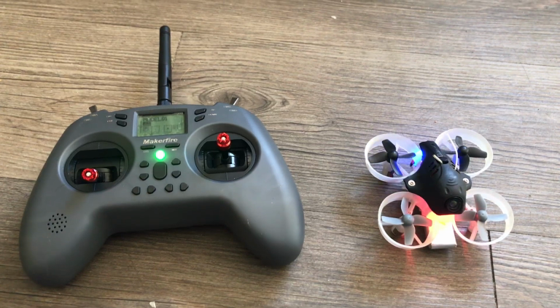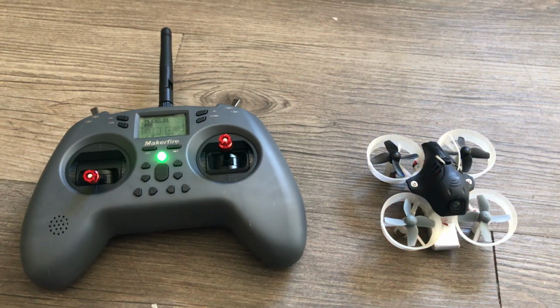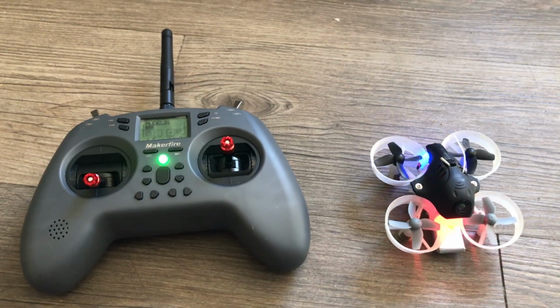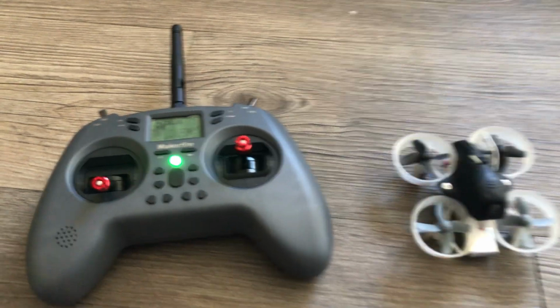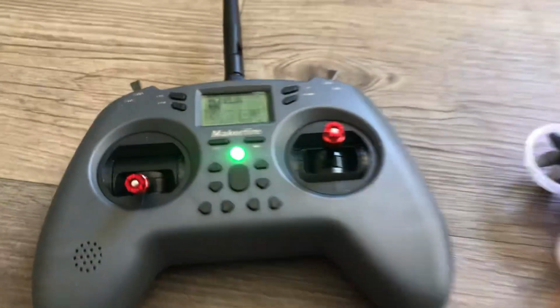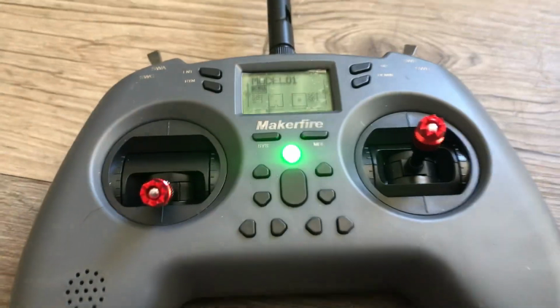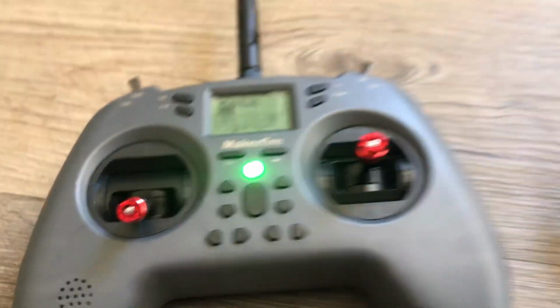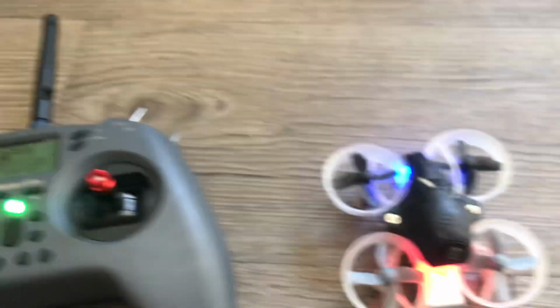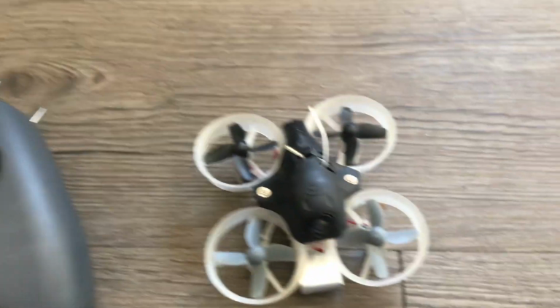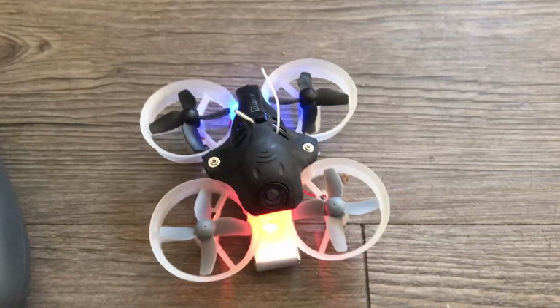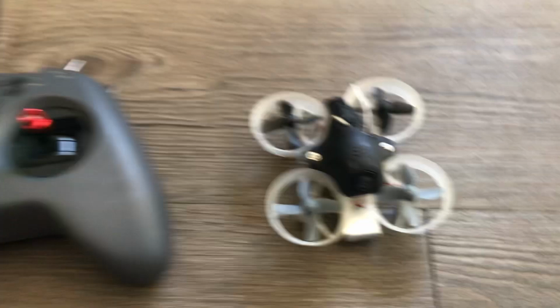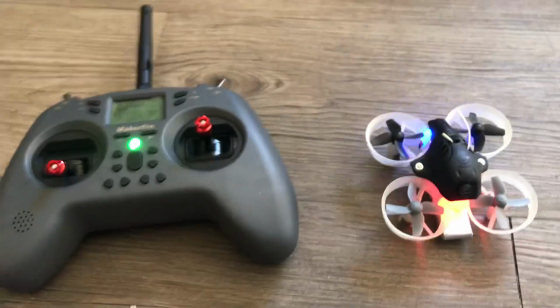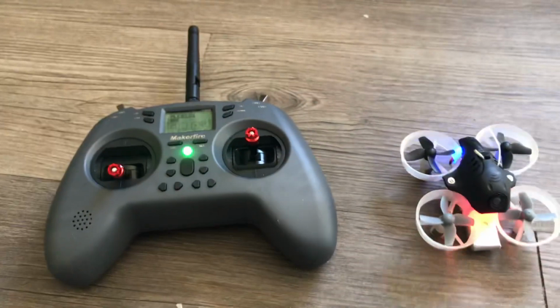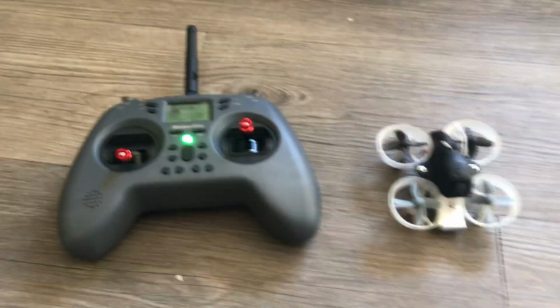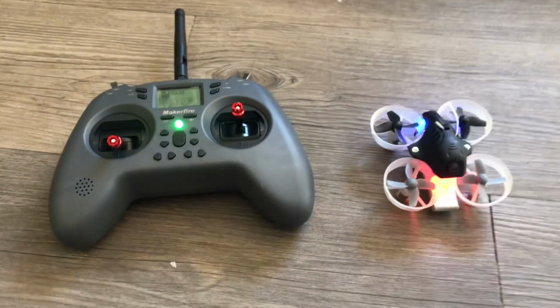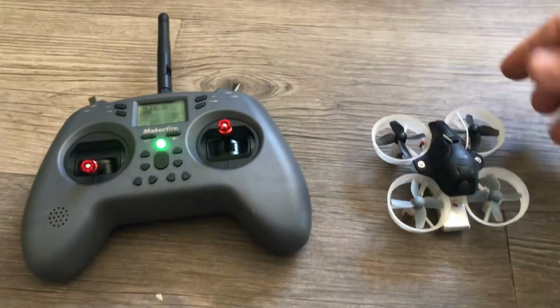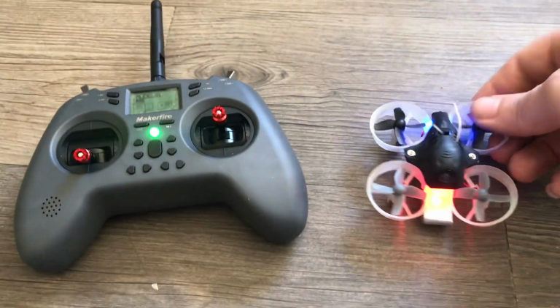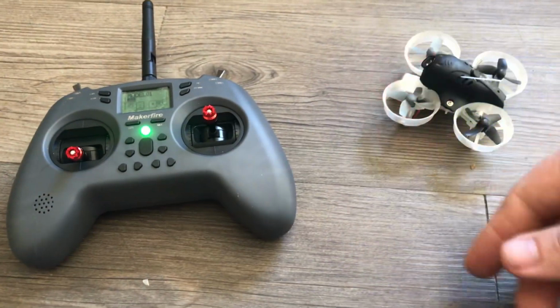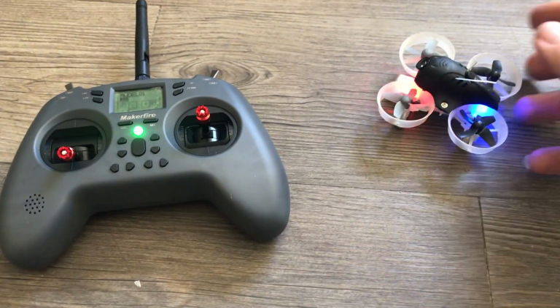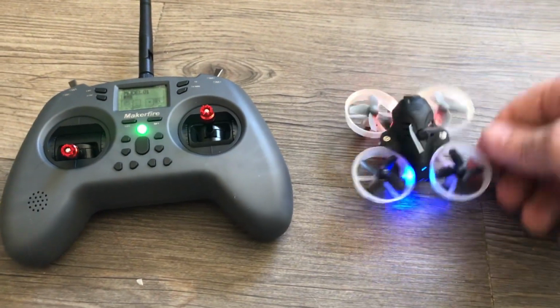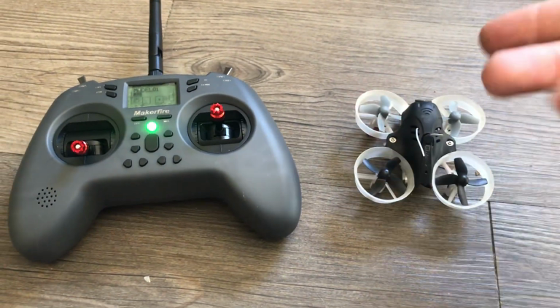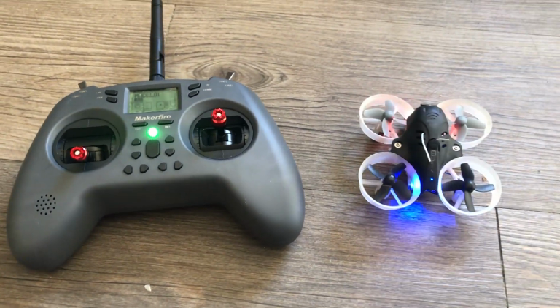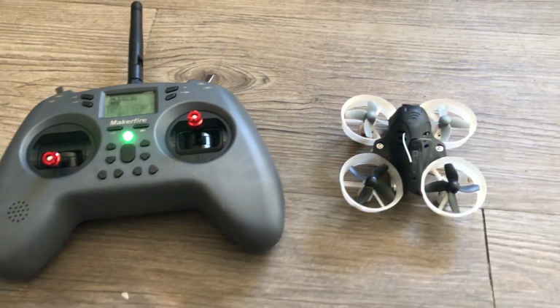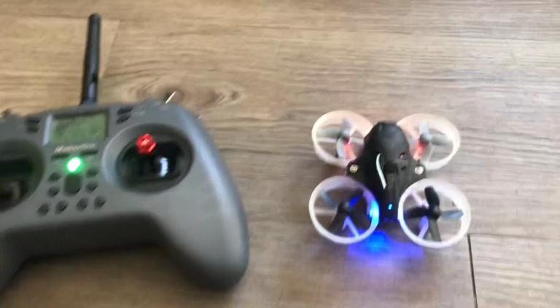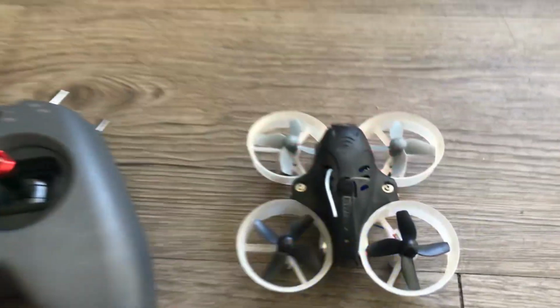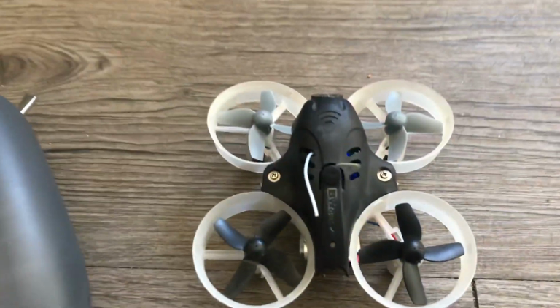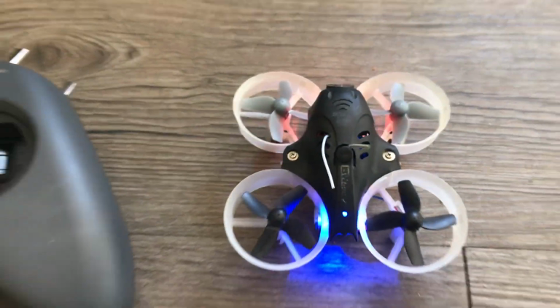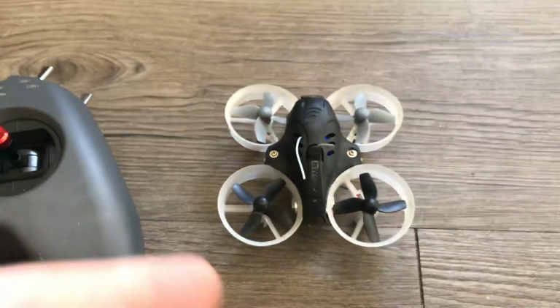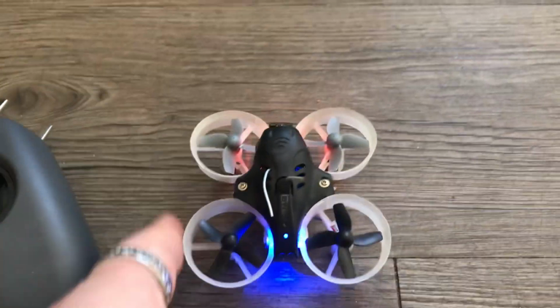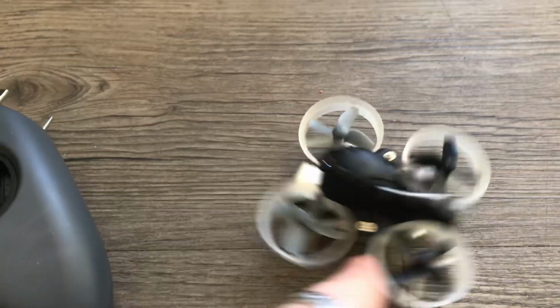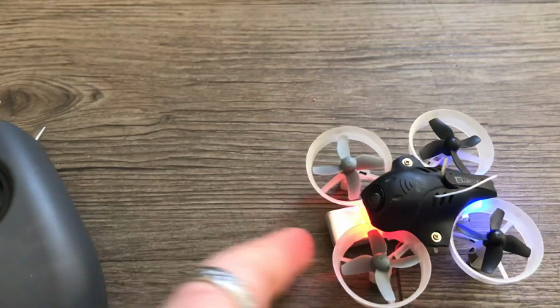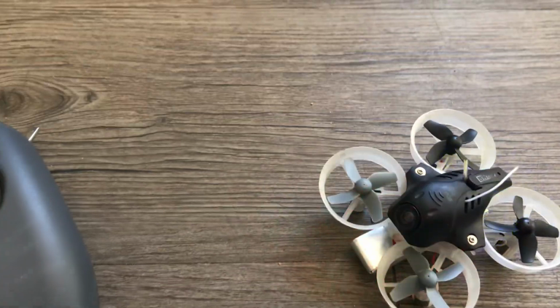Jay Drone here. Really quick binding video — this is going to be extremely quick. I'm going to show you how simple it is to bind. Whatever you're binding, you're going to want the power on before you go into it. You're going to need to know the protocol. This is an older B-whoop.